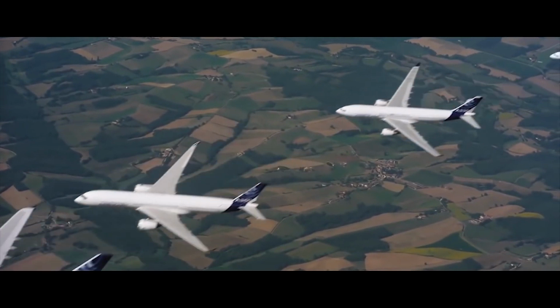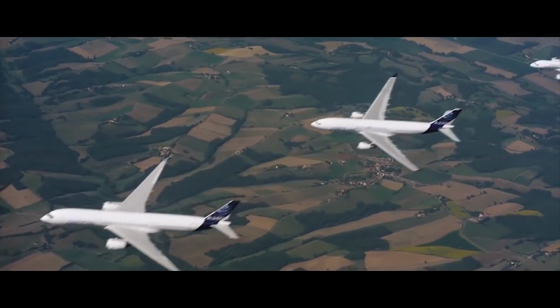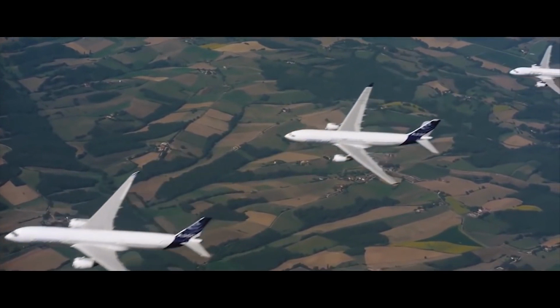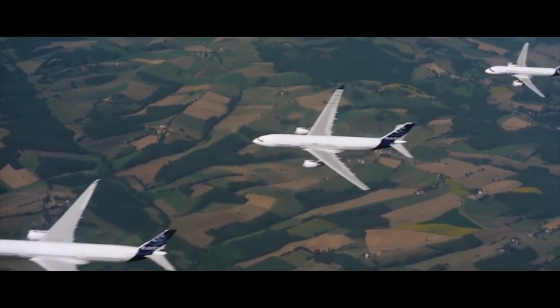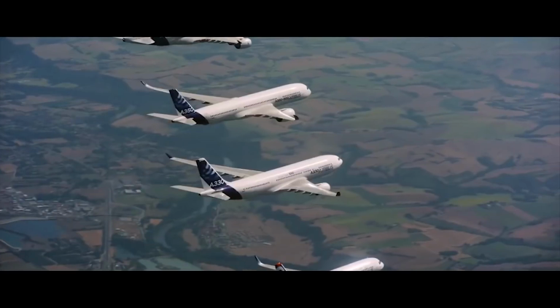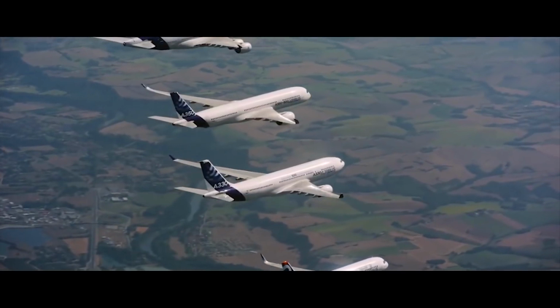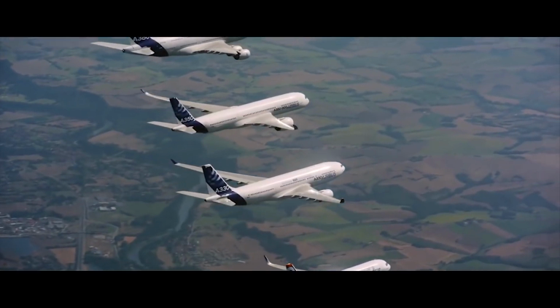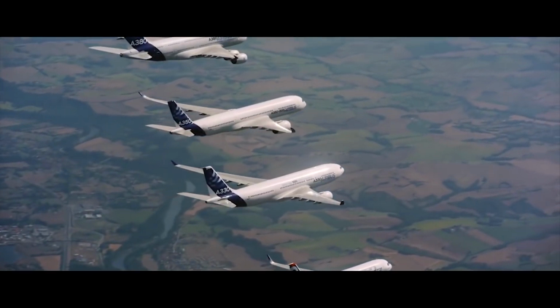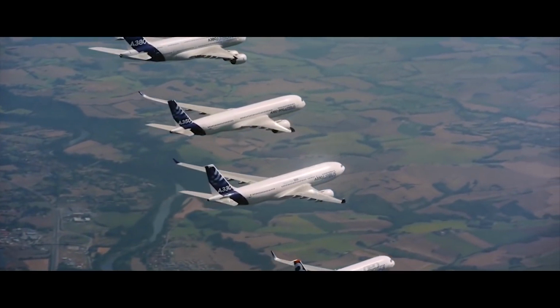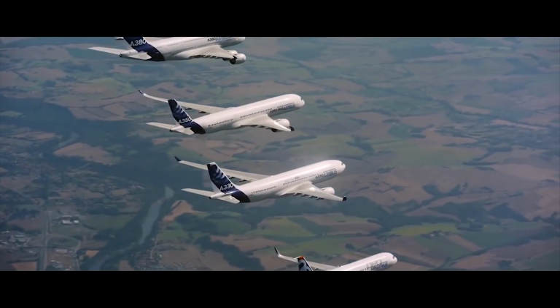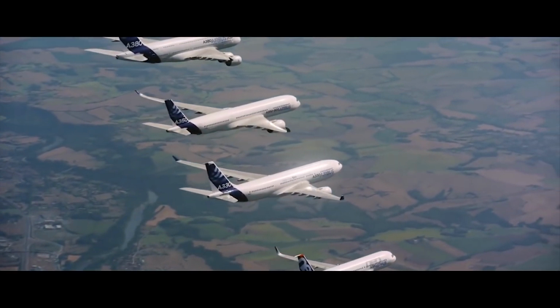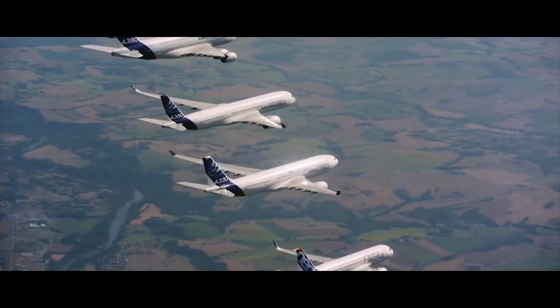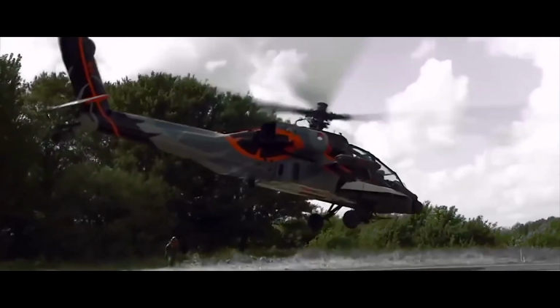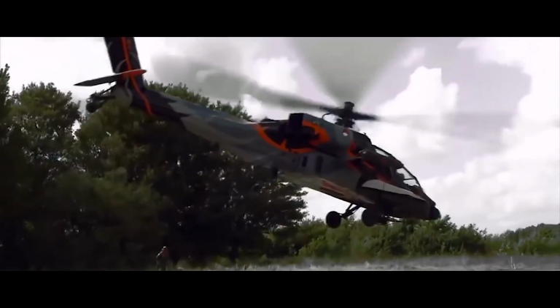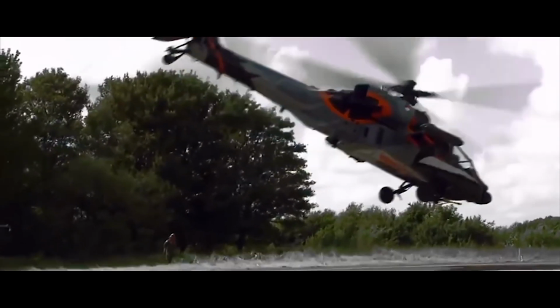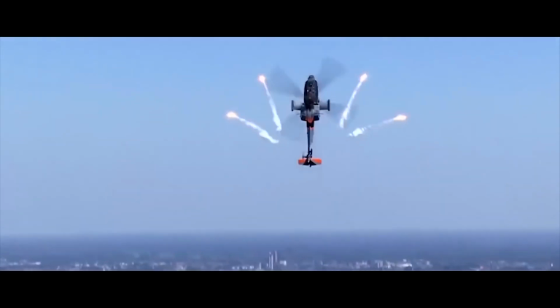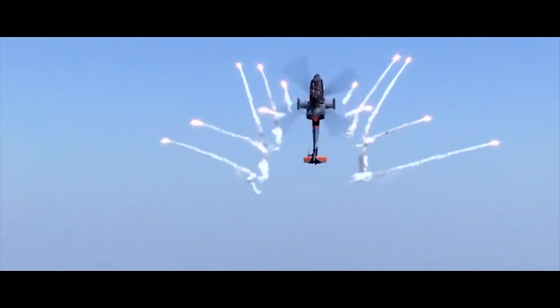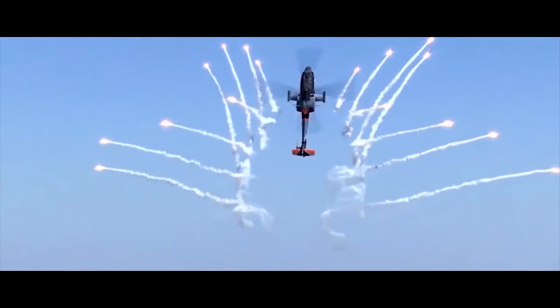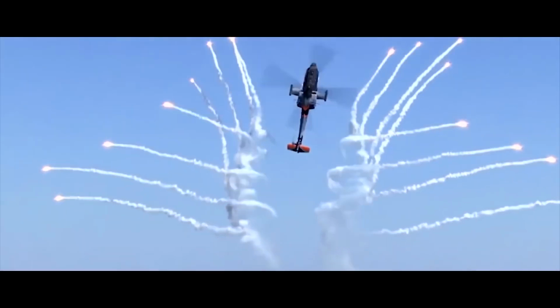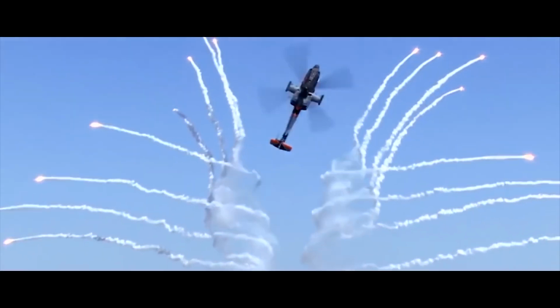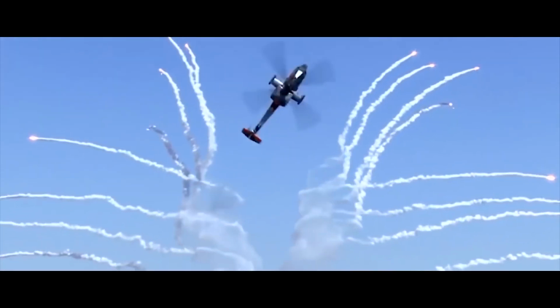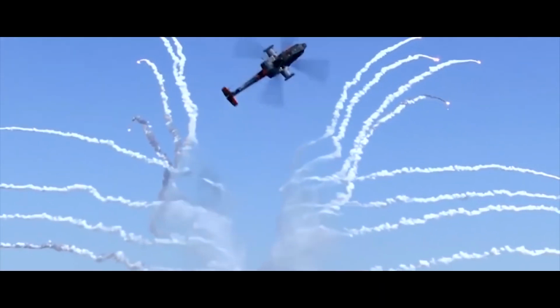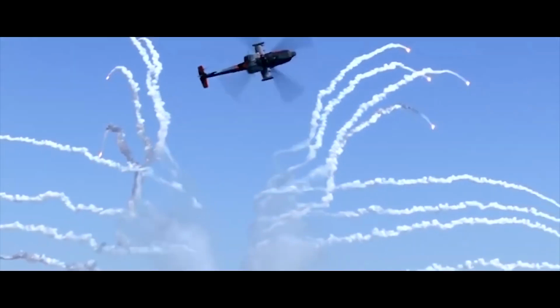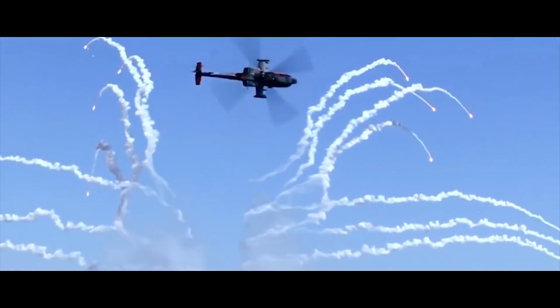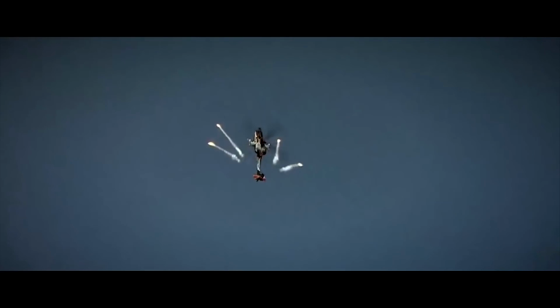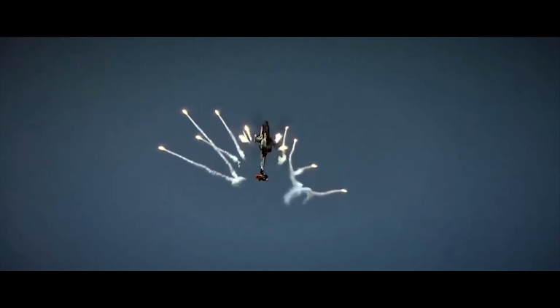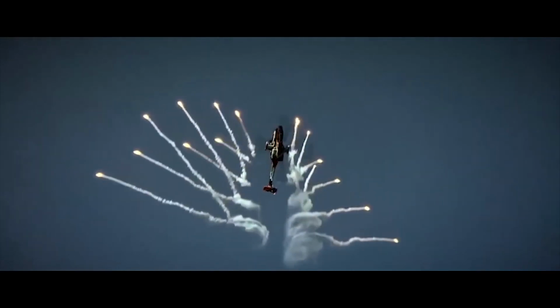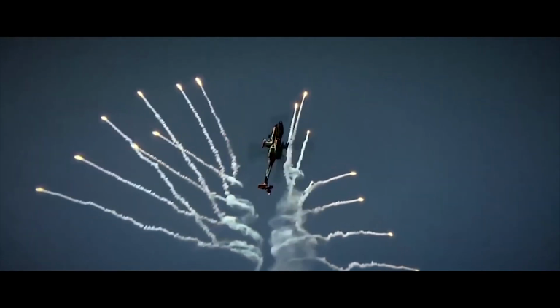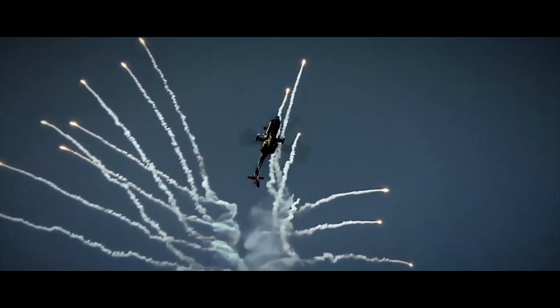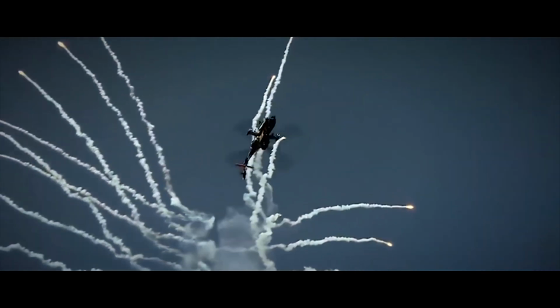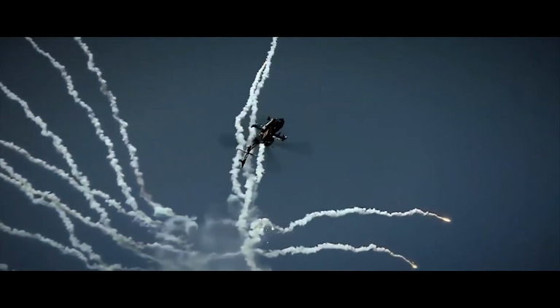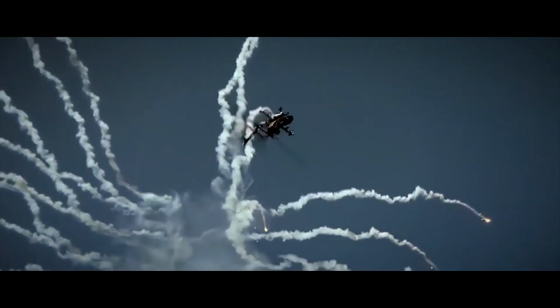First flown in 1933, the P-24 introduced the more powerful Gnome-Rhône 14K engine, spatted main landing gear wheels, and a strengthened structure. About 300 aircraft were built.